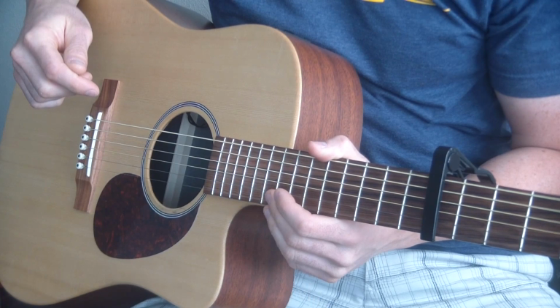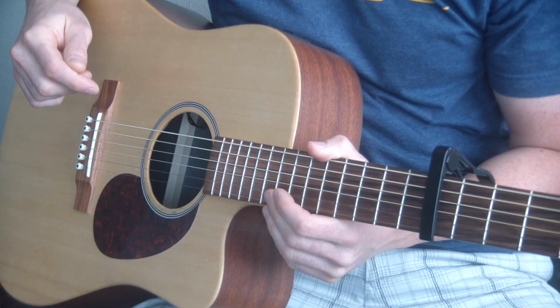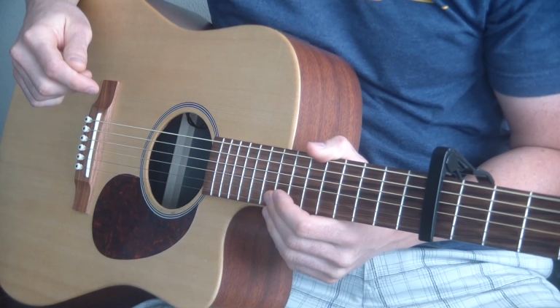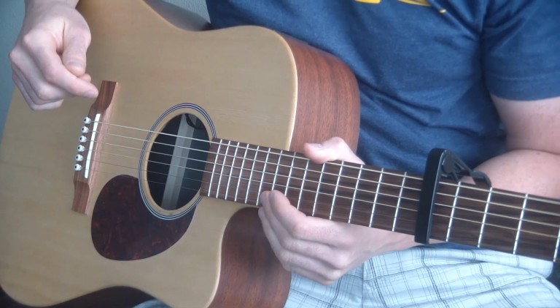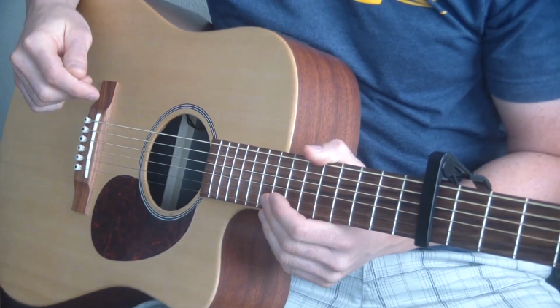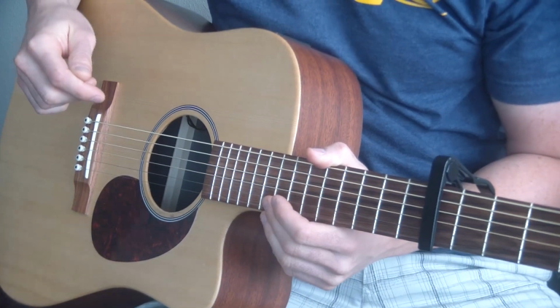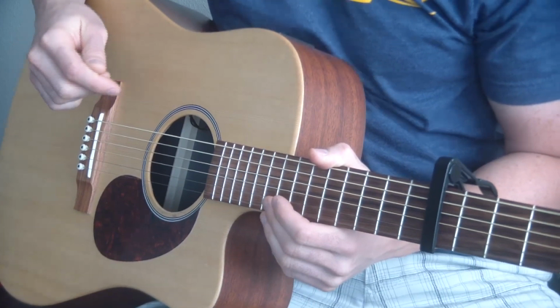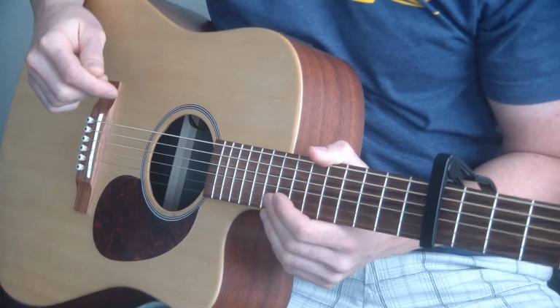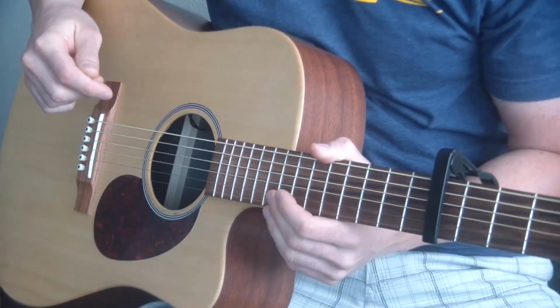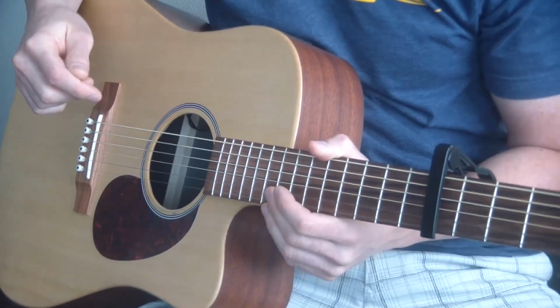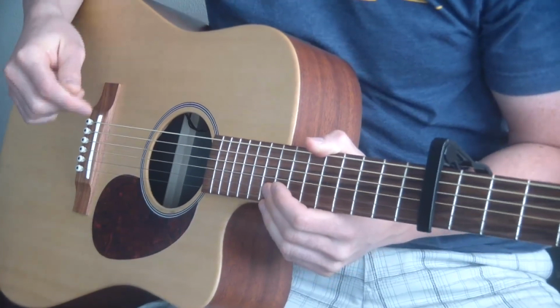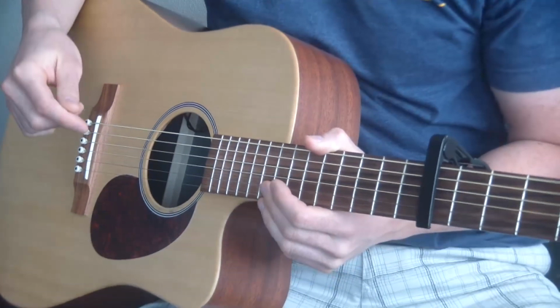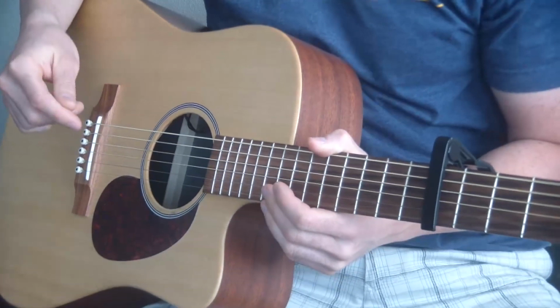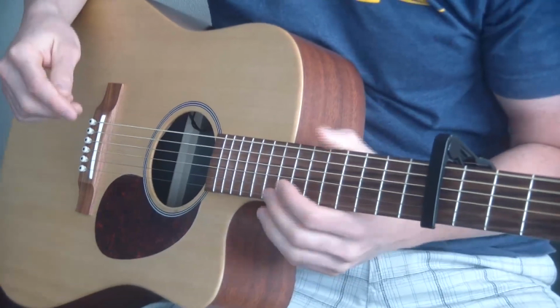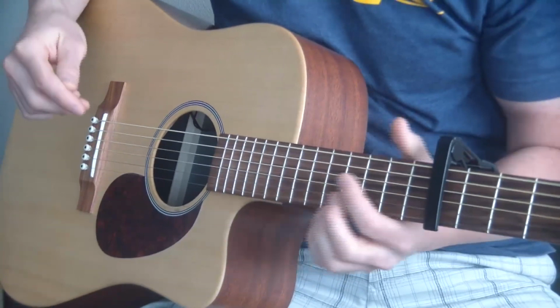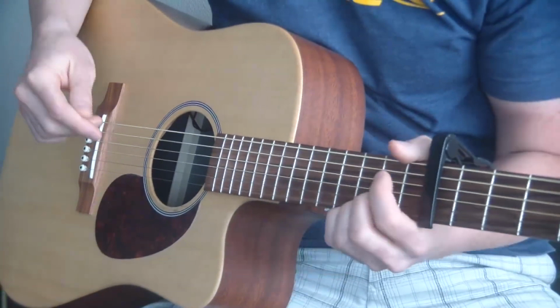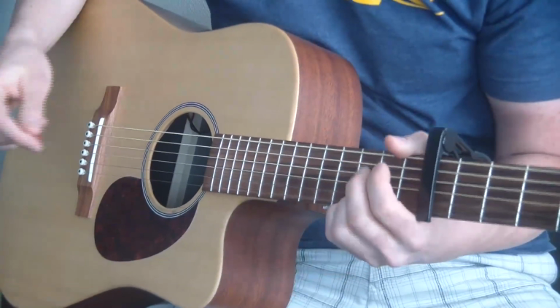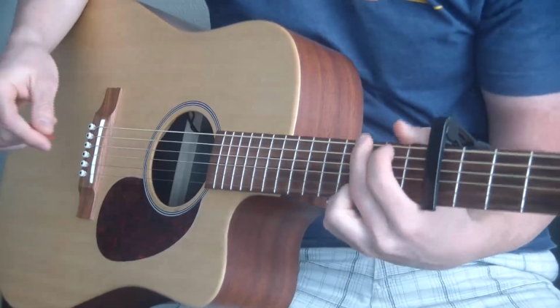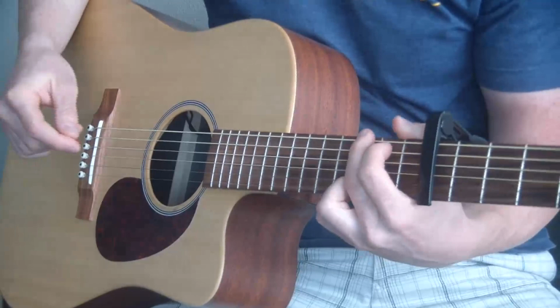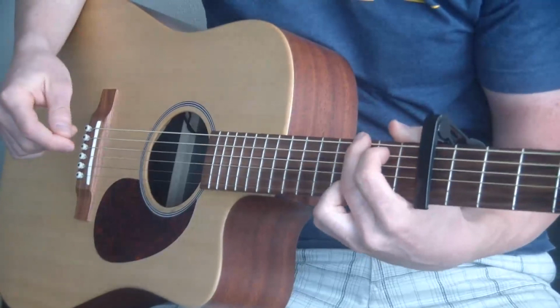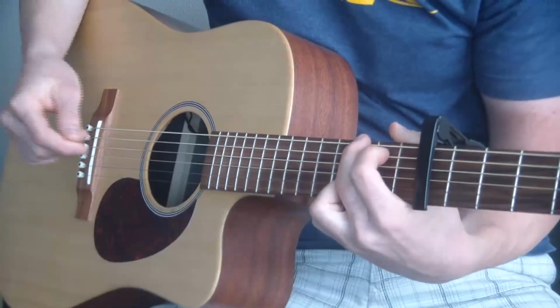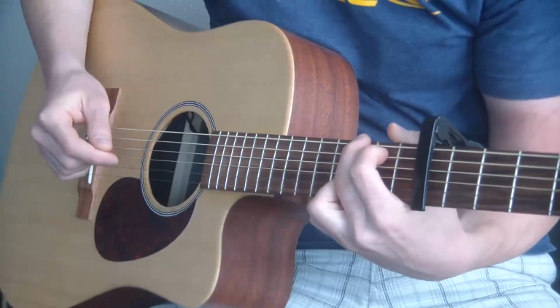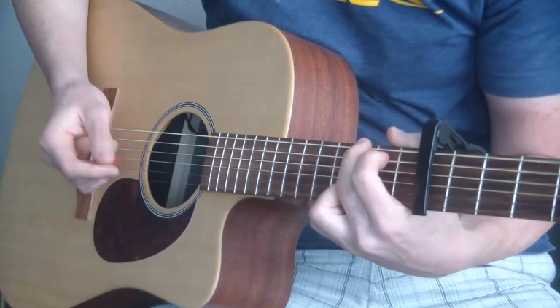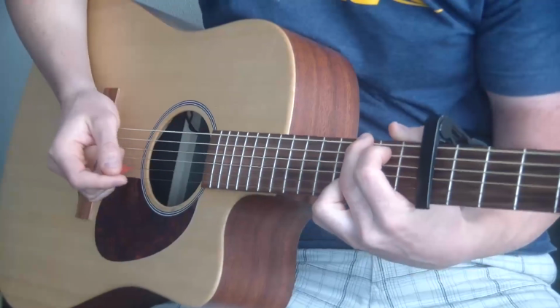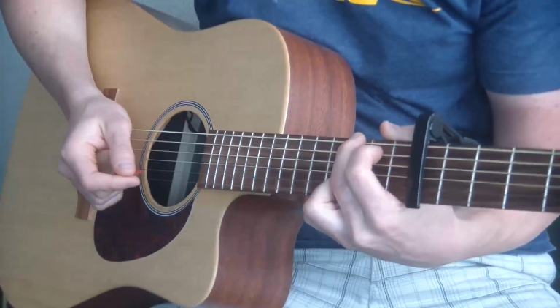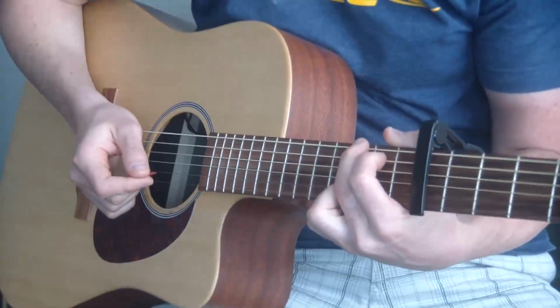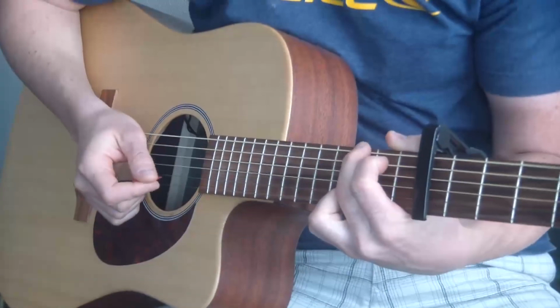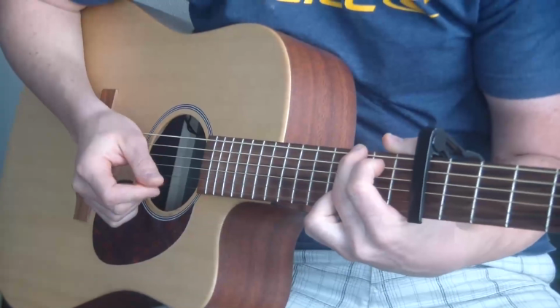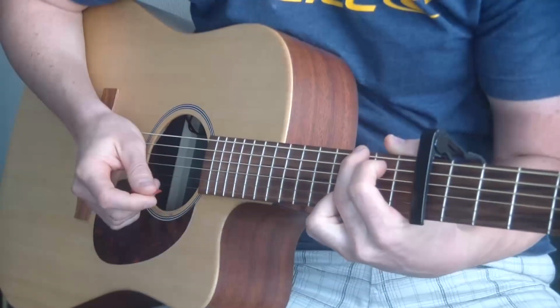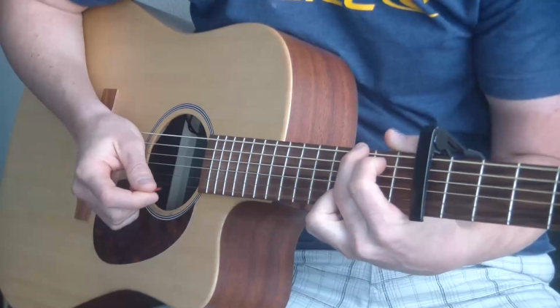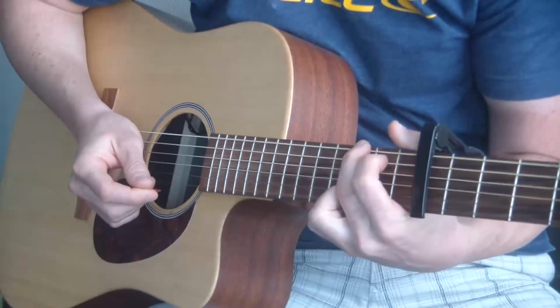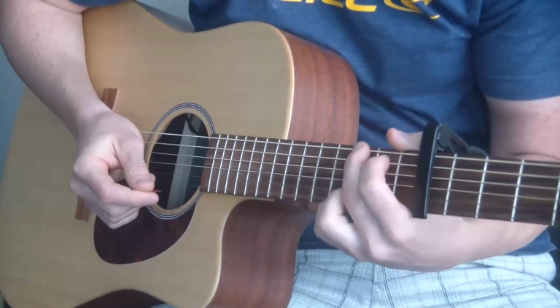This is the guitar lesson for Sugarland's Stuck Like Glue, and I'm going to show you how to play it the easy way.